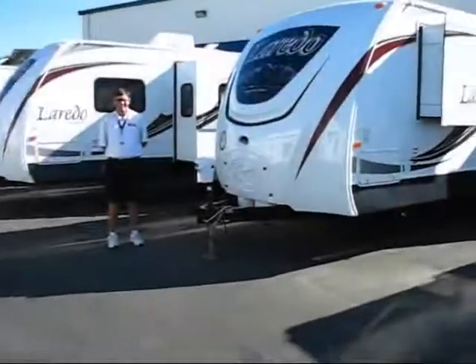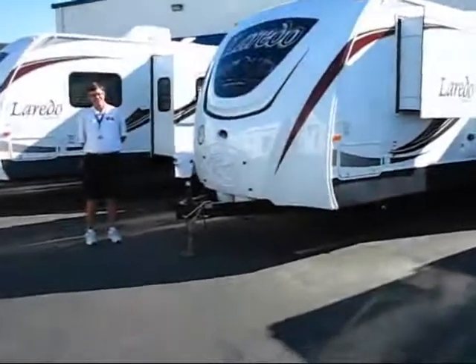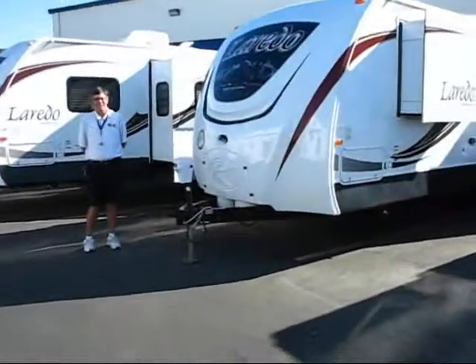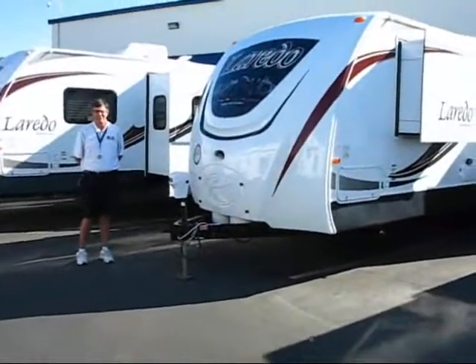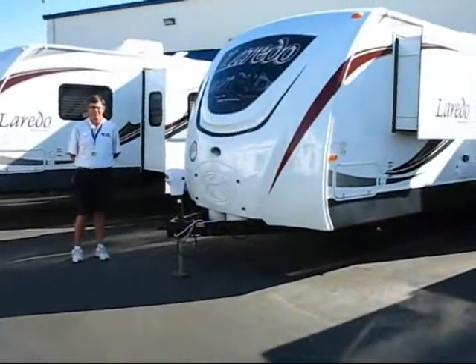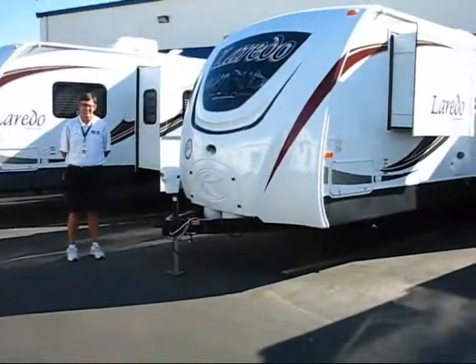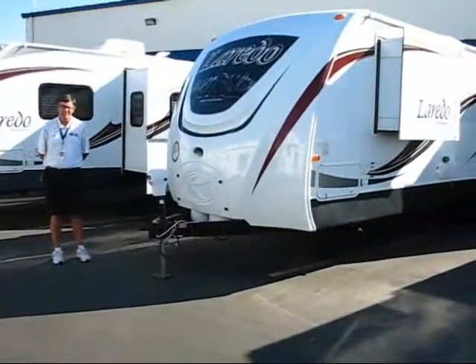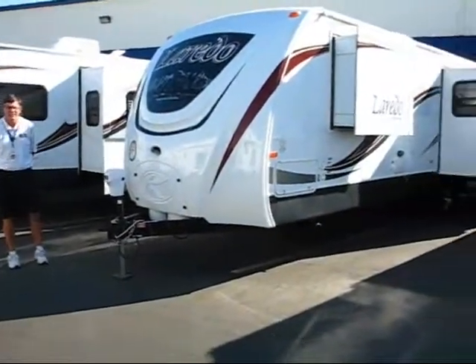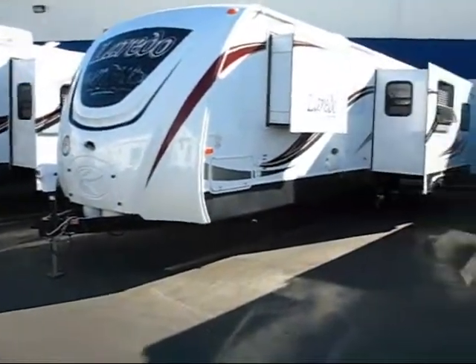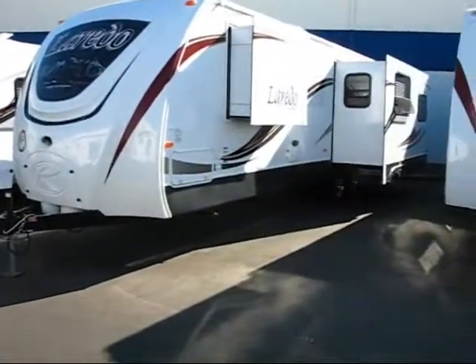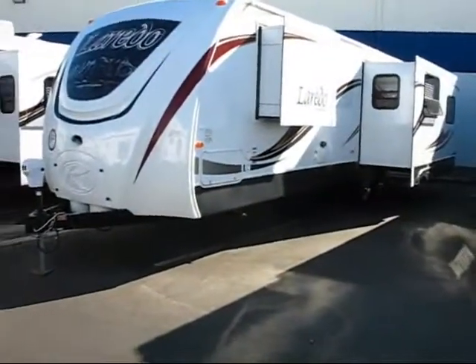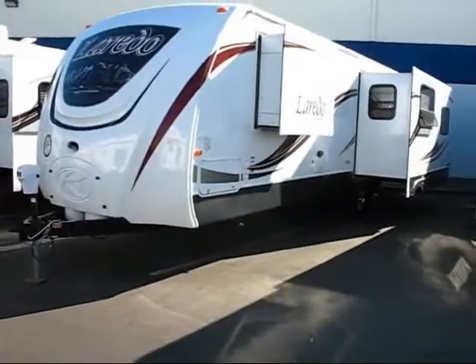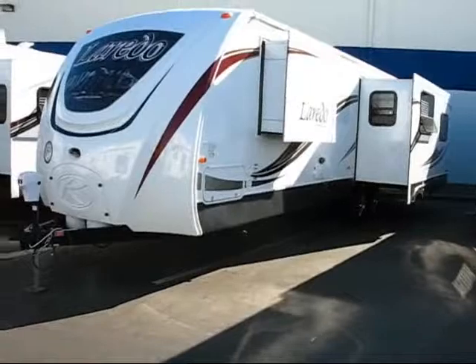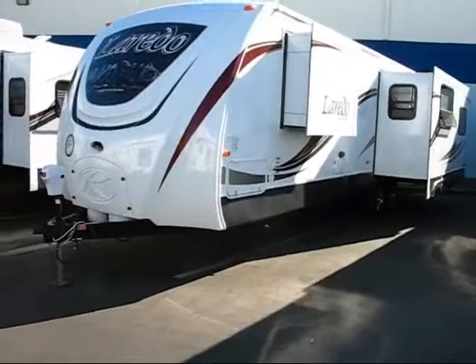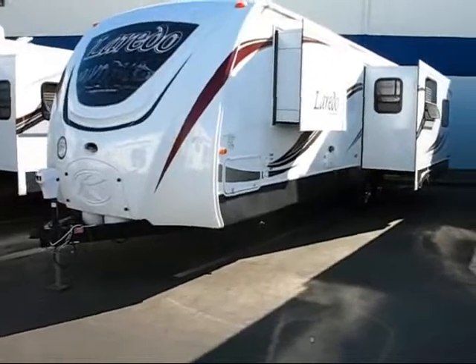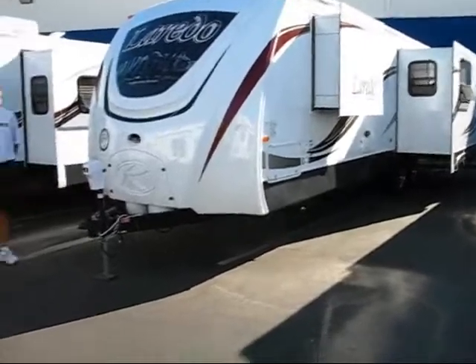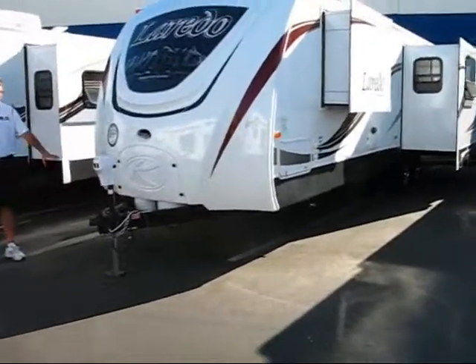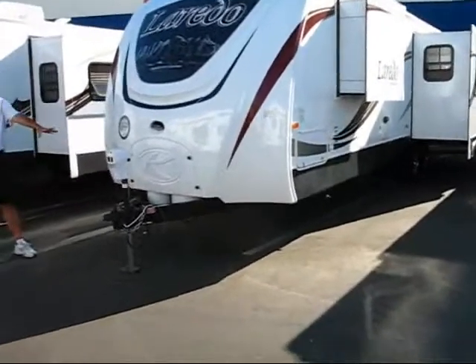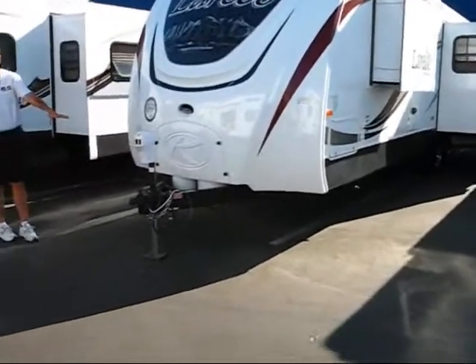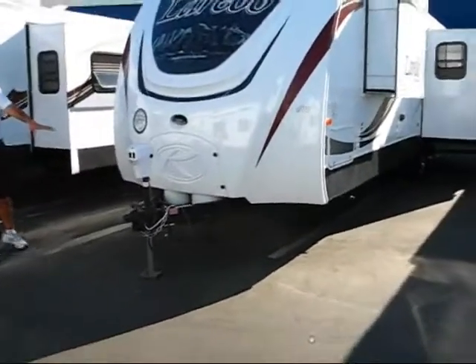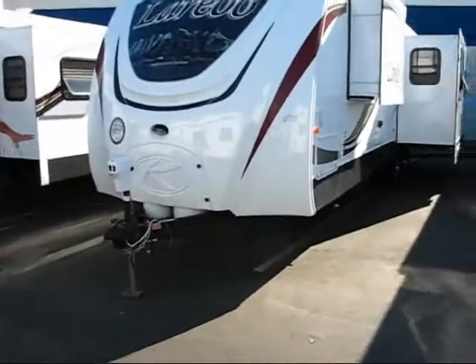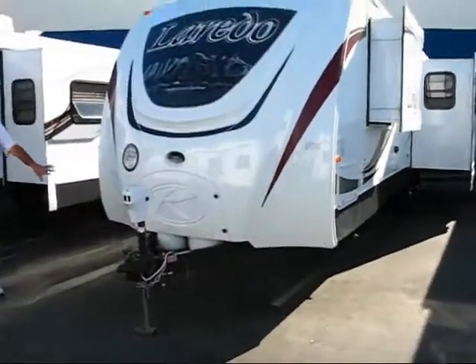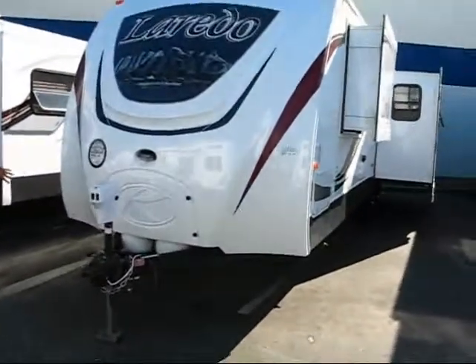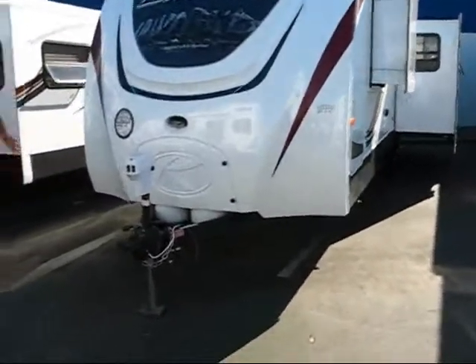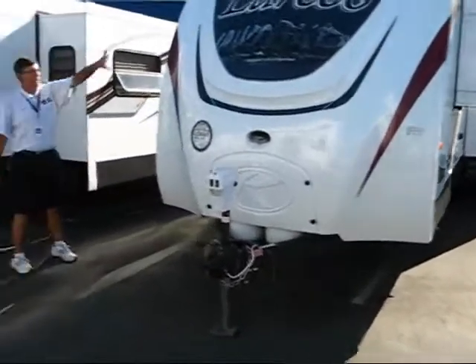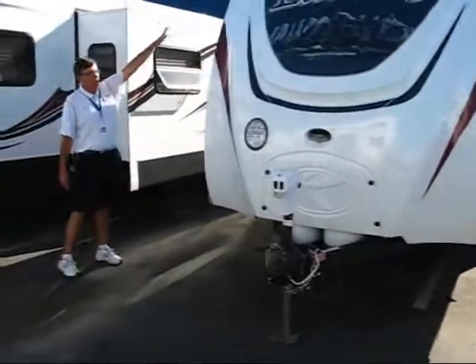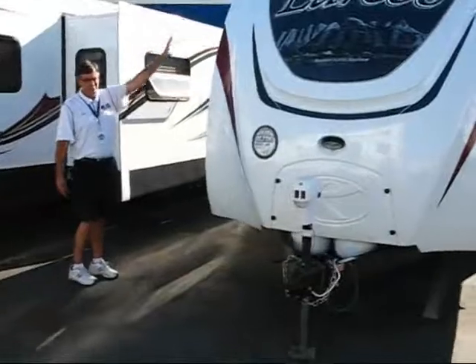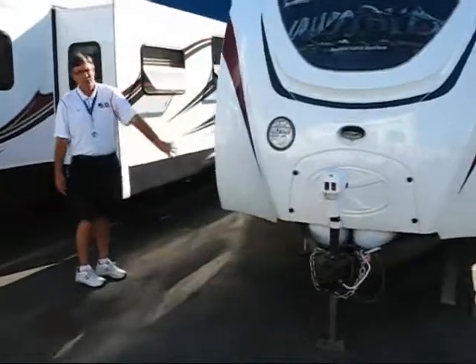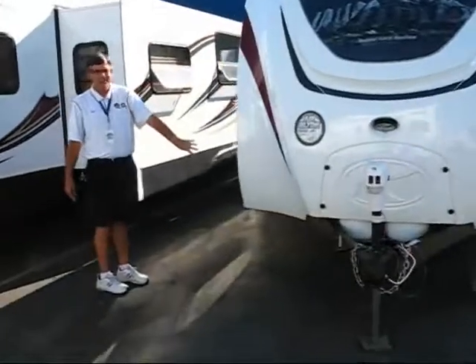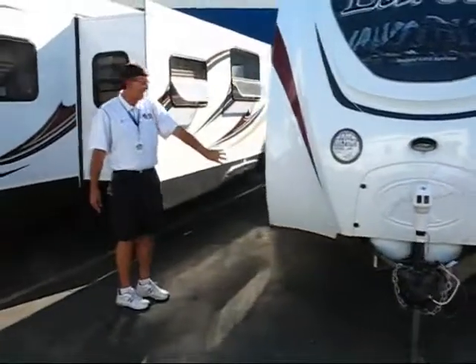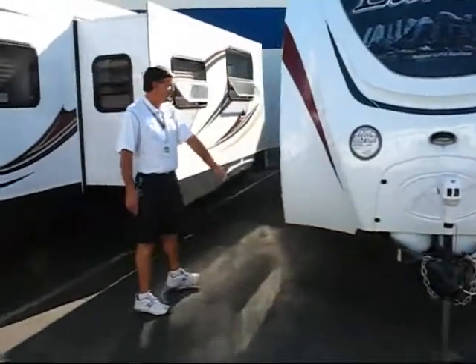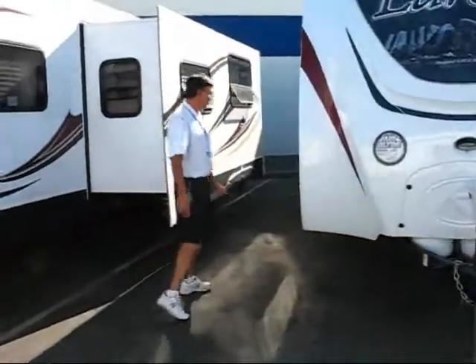Hello, it's John from Camping World, Sacramento. Today we have a 2013 301 RL Laredo. Just want to point out to you the electric tongue jack on the front, and the fully molded fiberglass cap on the front.